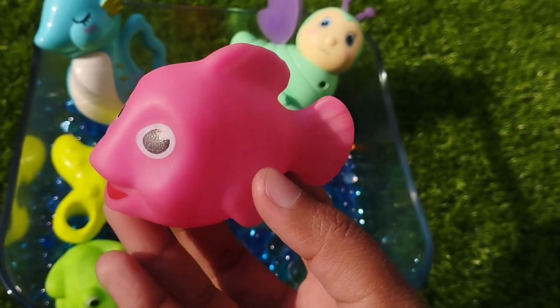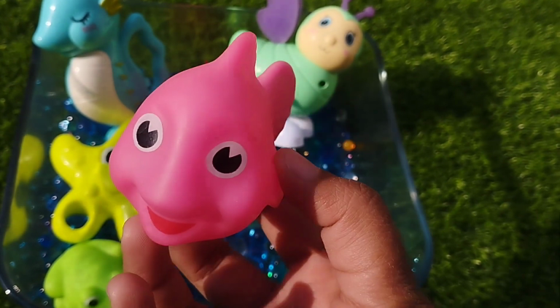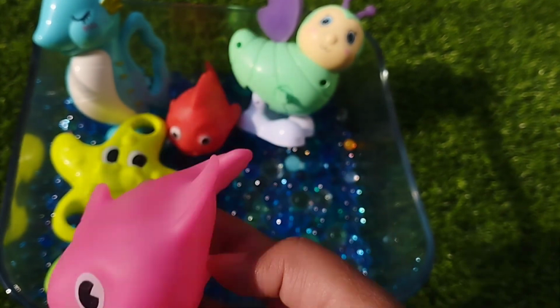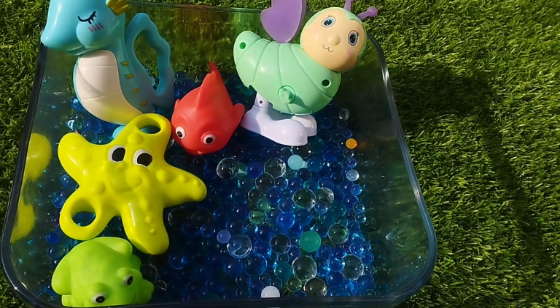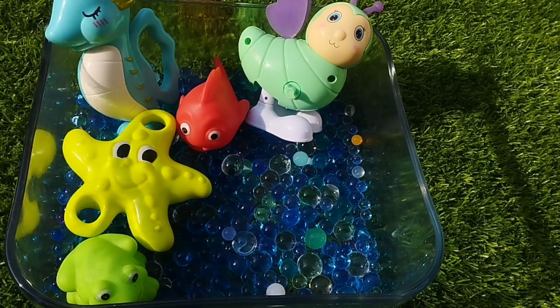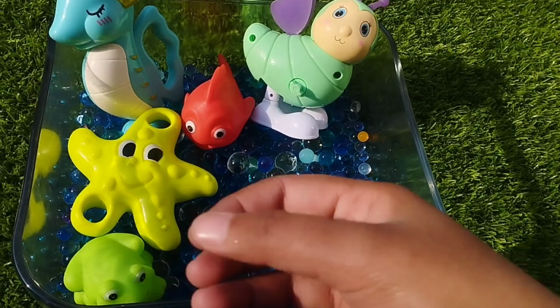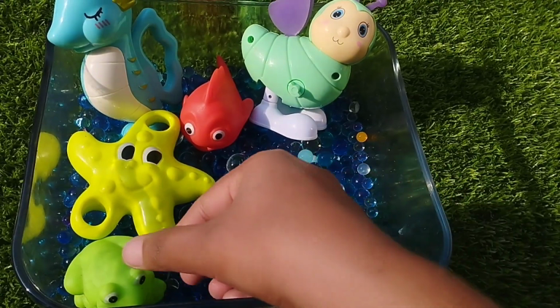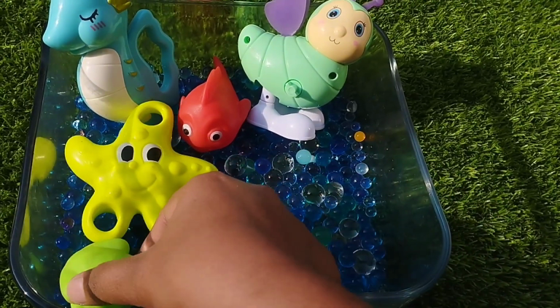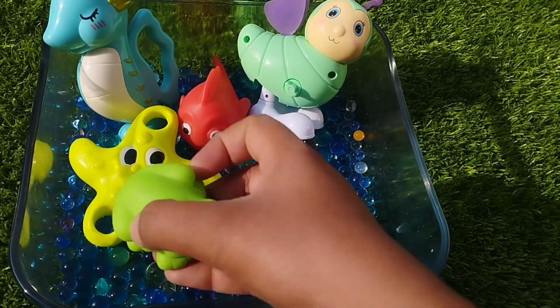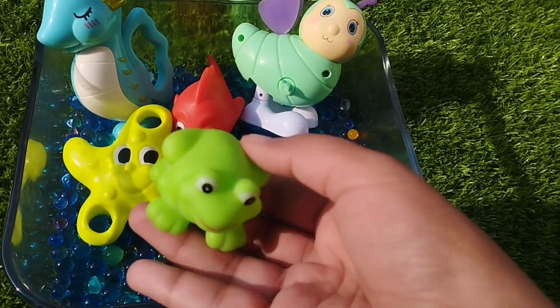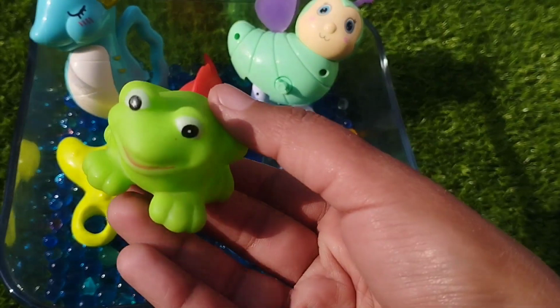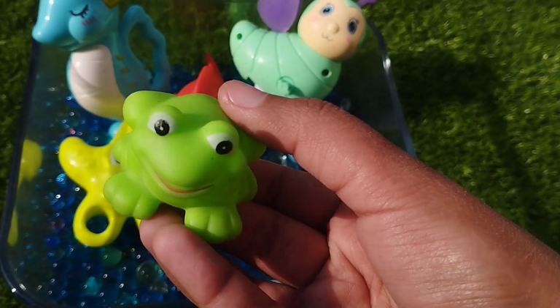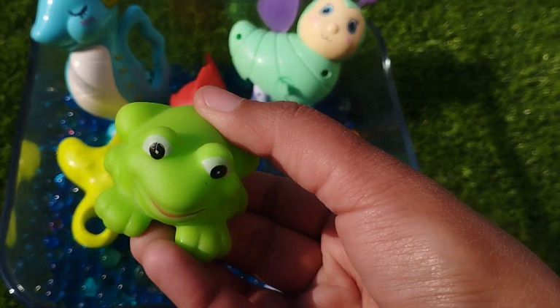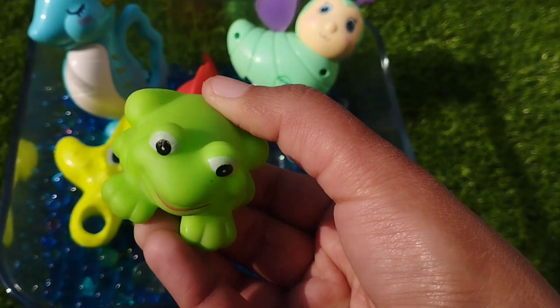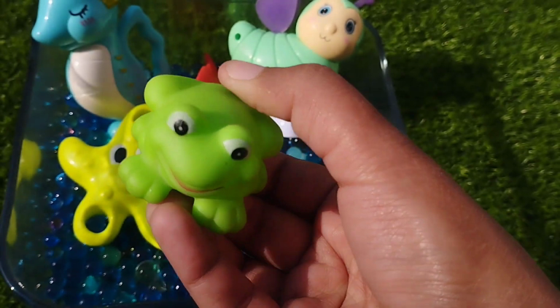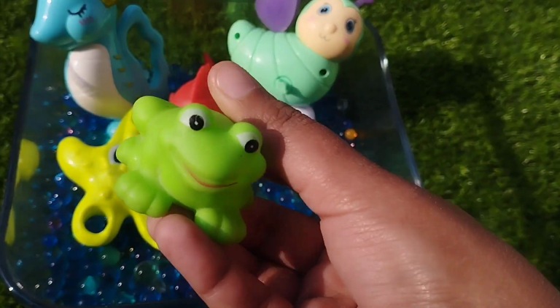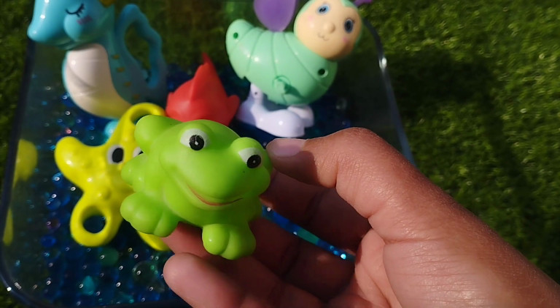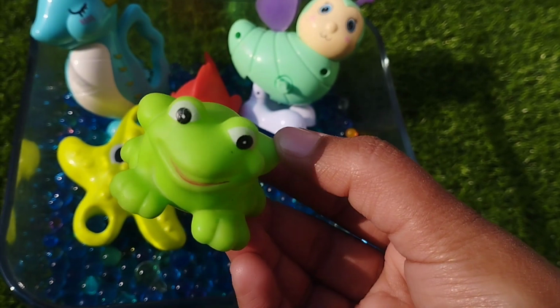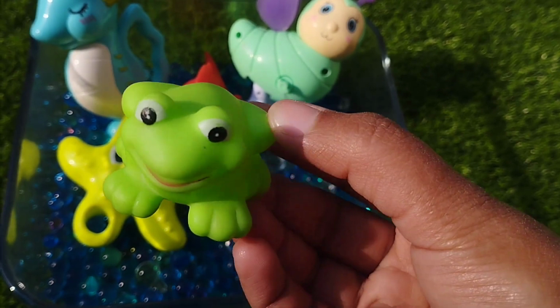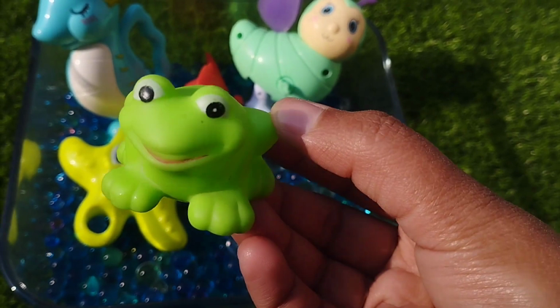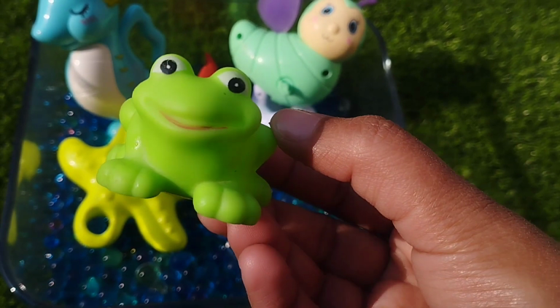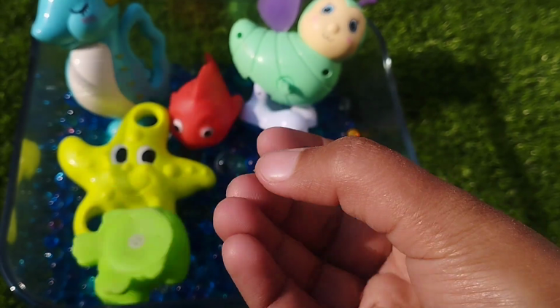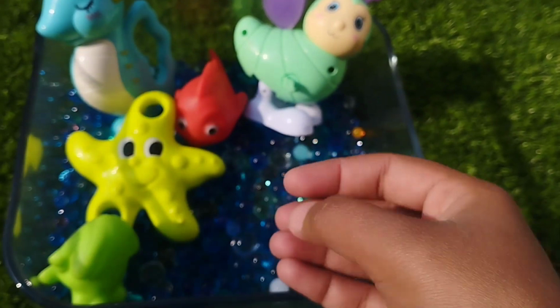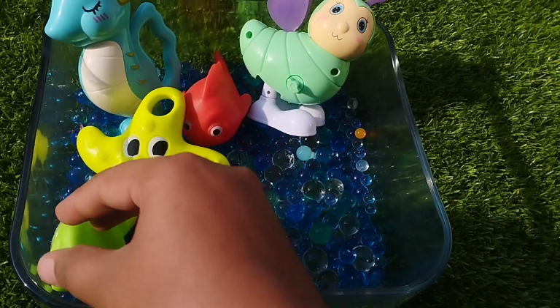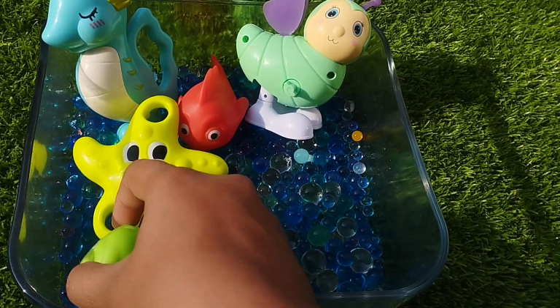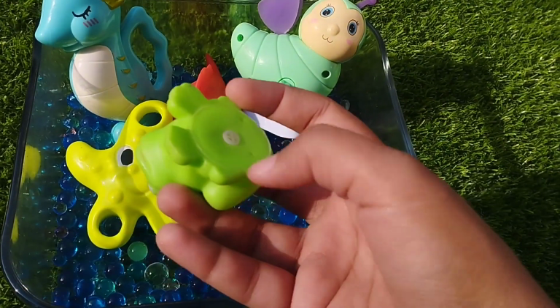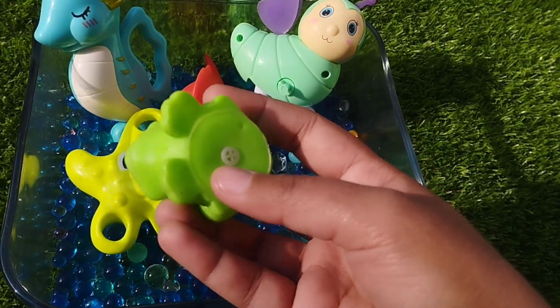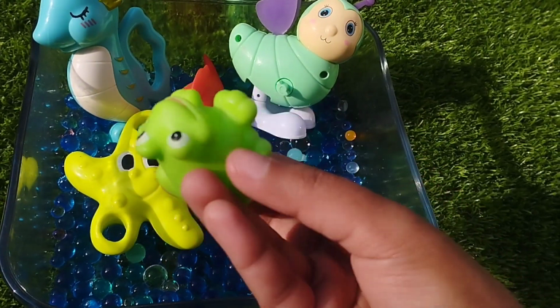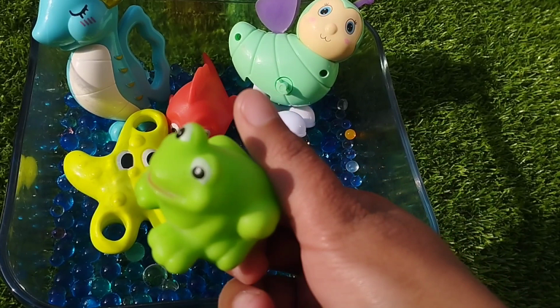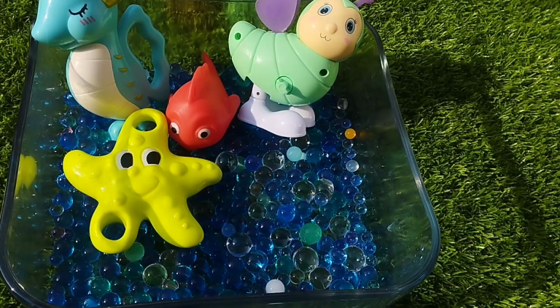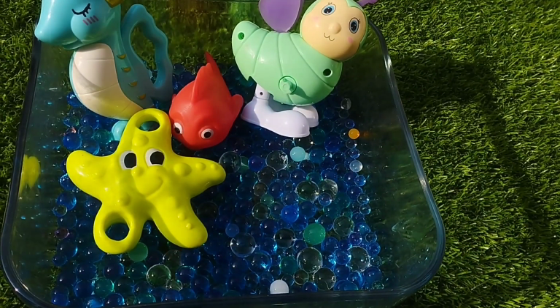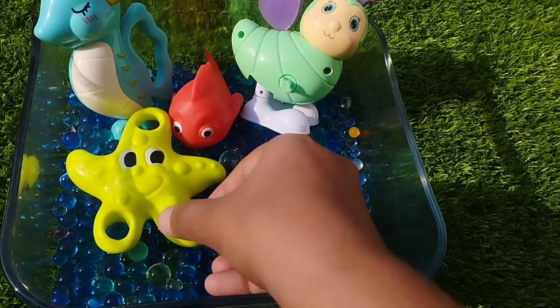A pink fish. The next one is a frog. This is a frog. A frog.